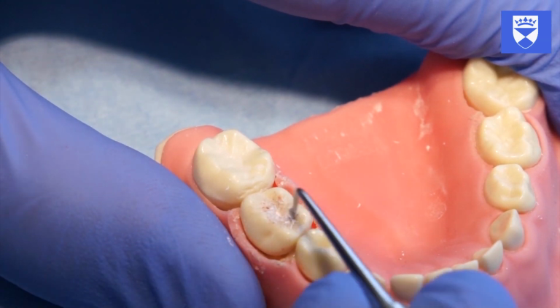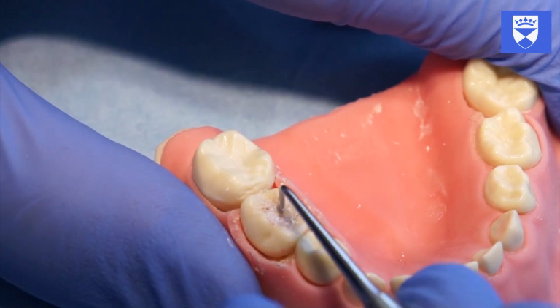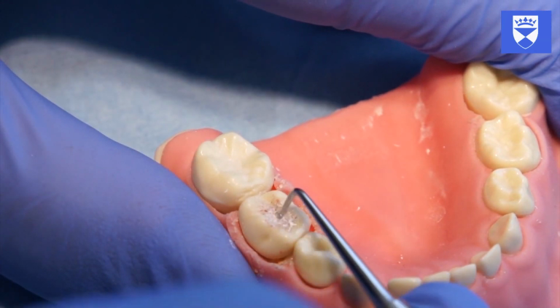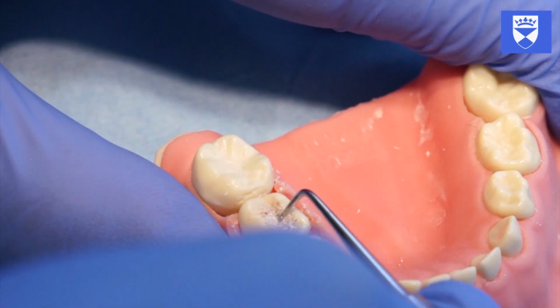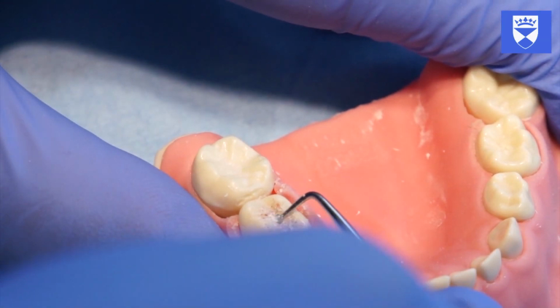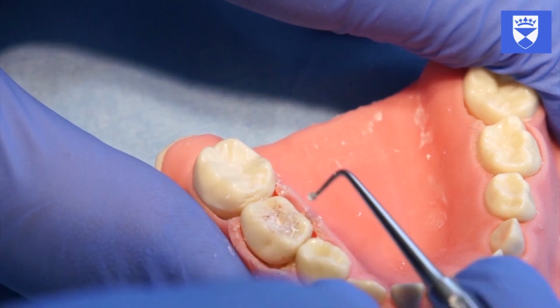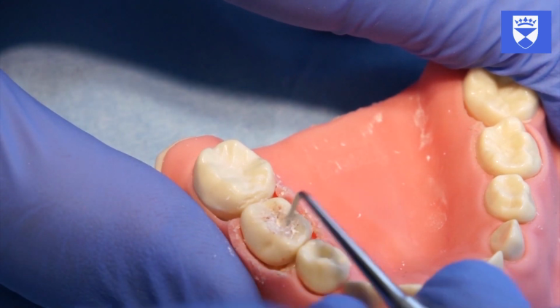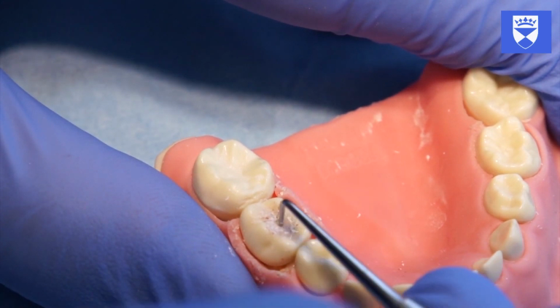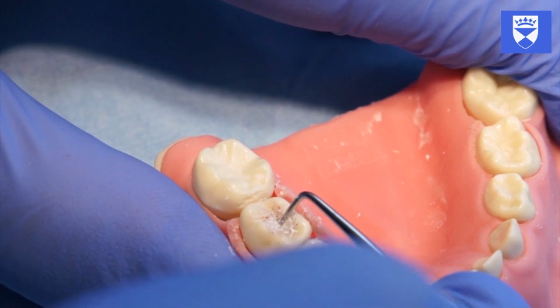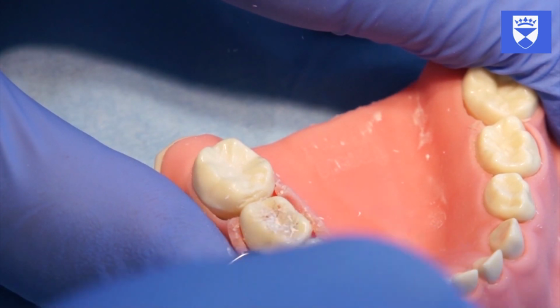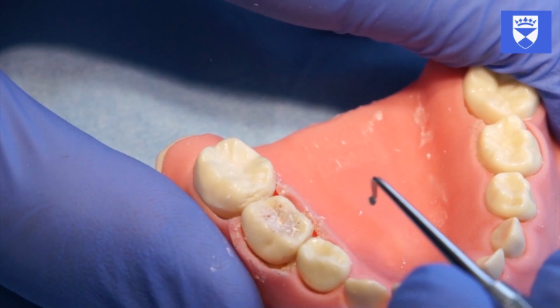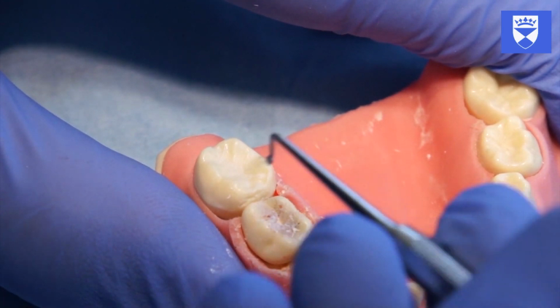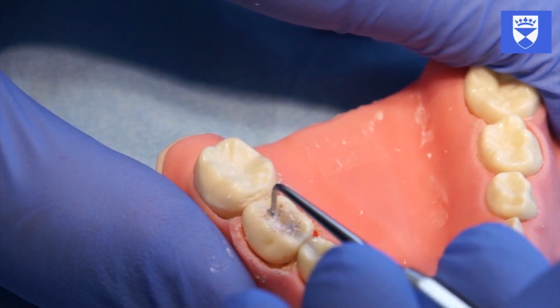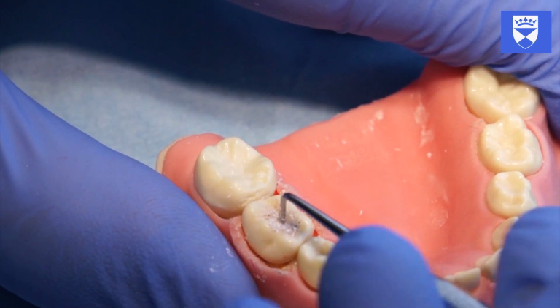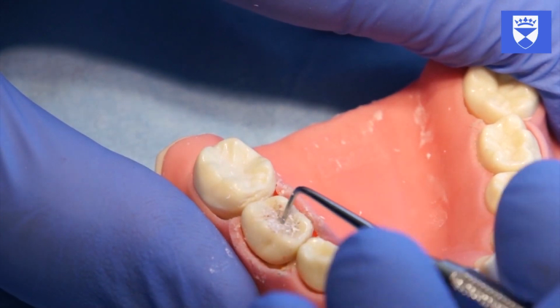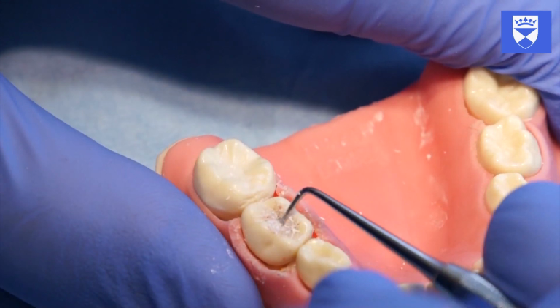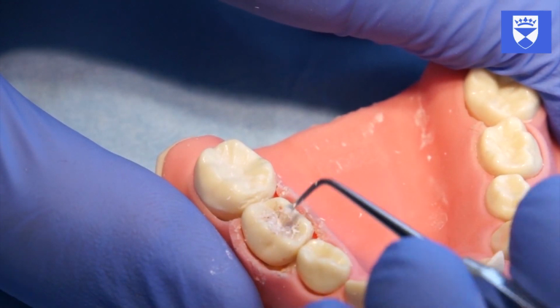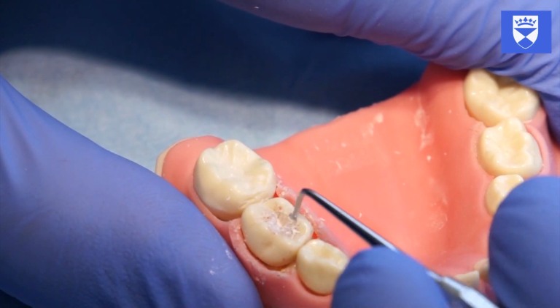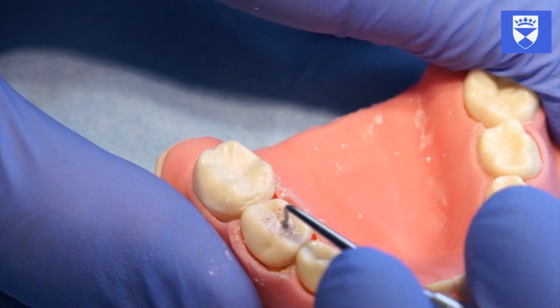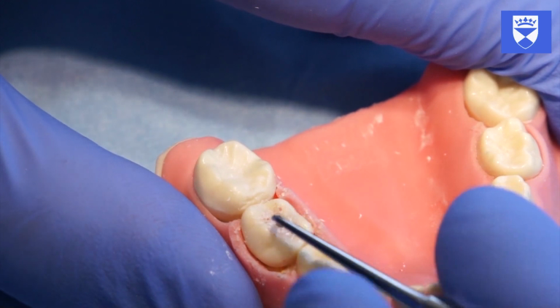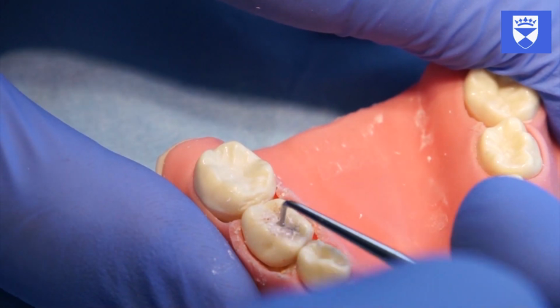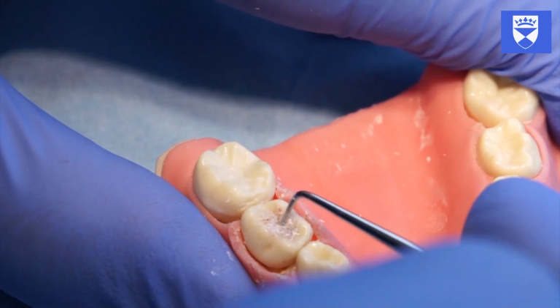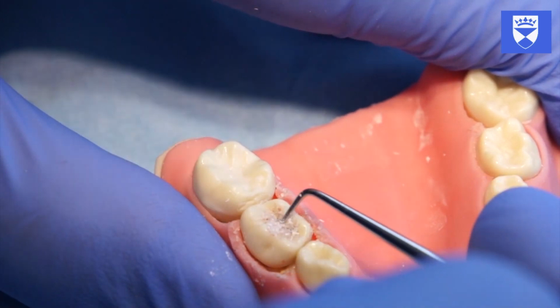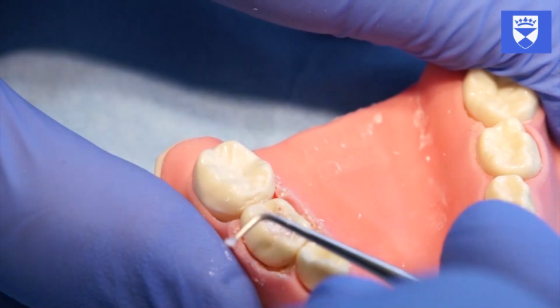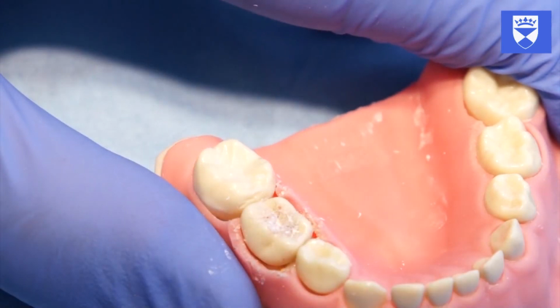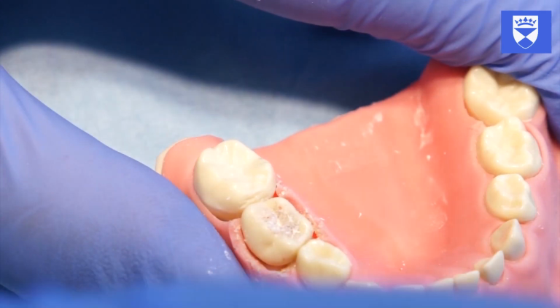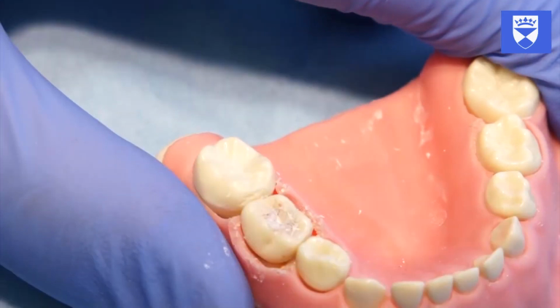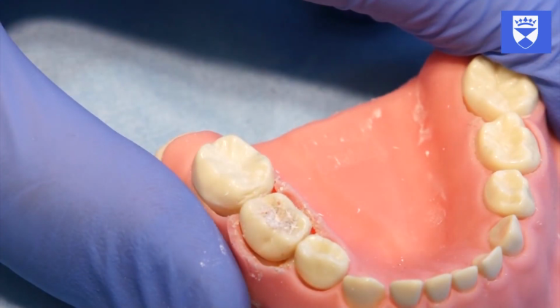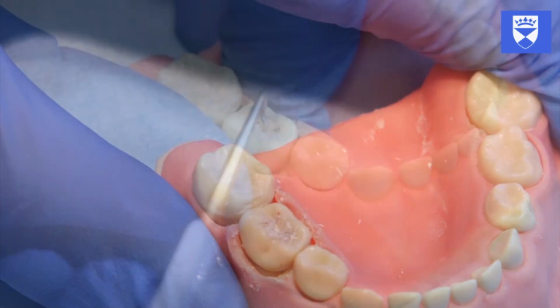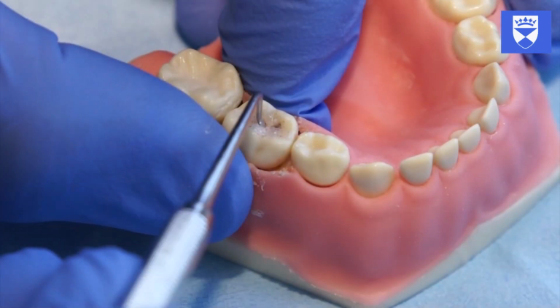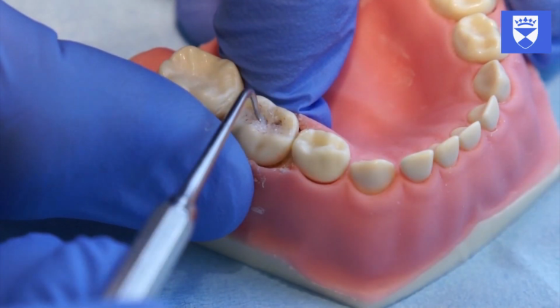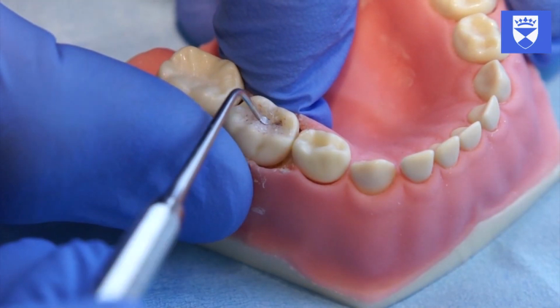There is no need to remove caries from the base of the cavity except to provide adequate depth for the restorative material being used. The extent of caries removal will in part be governed by patient cooperation.